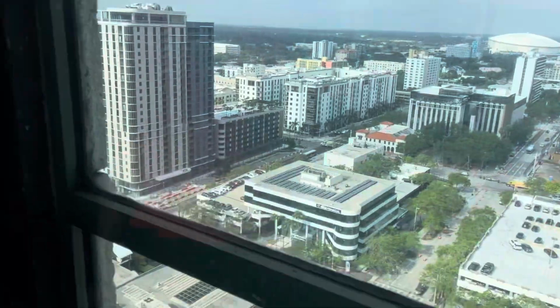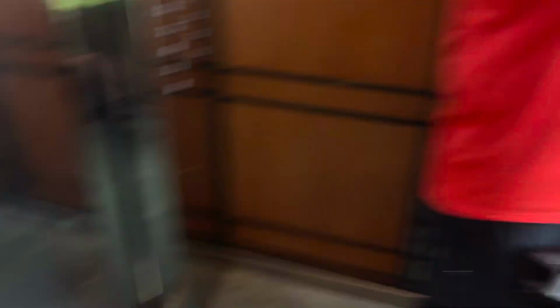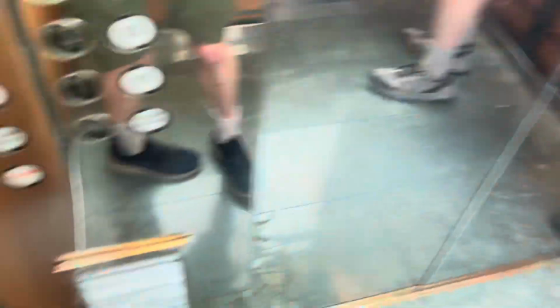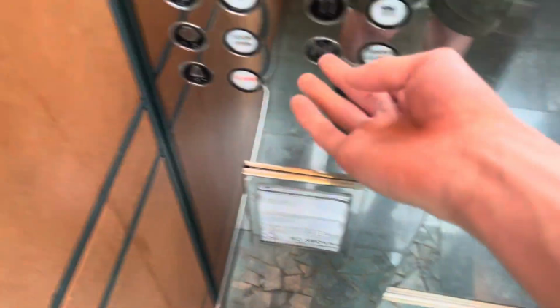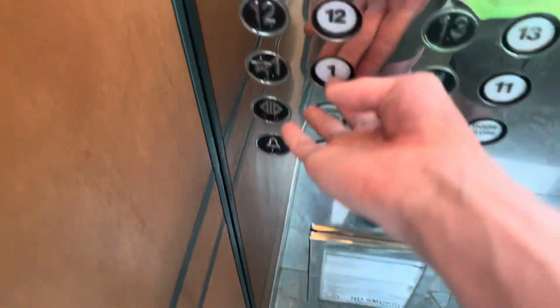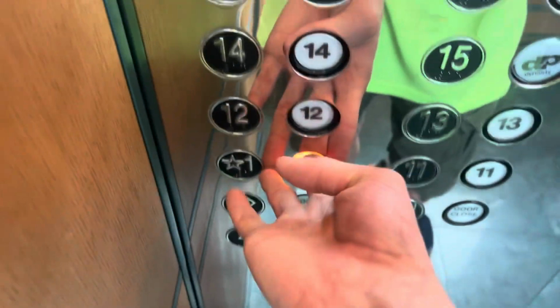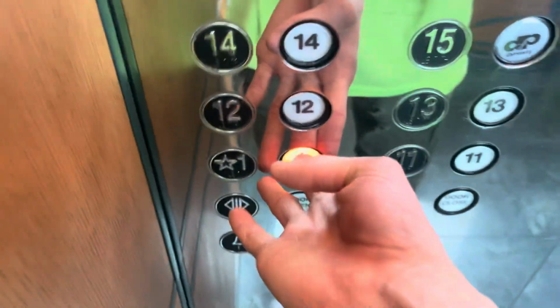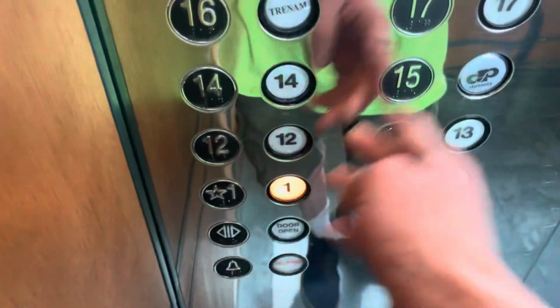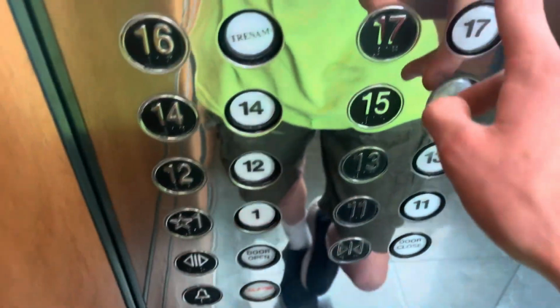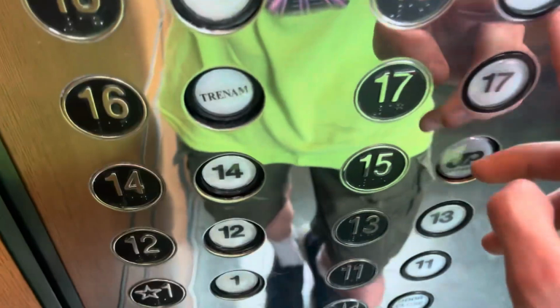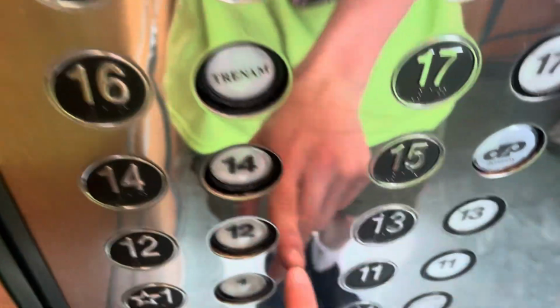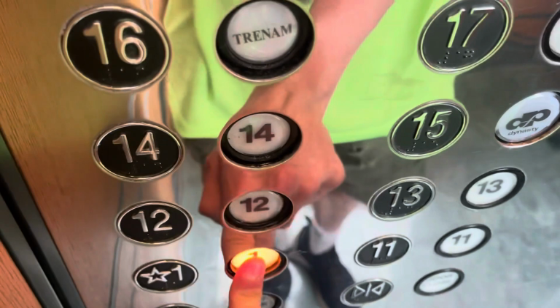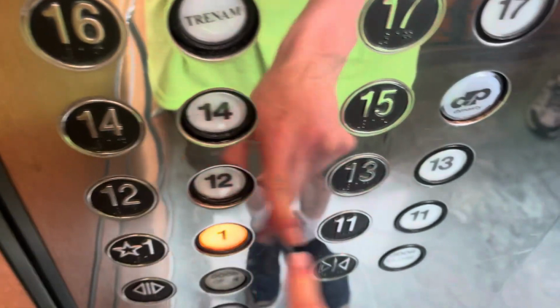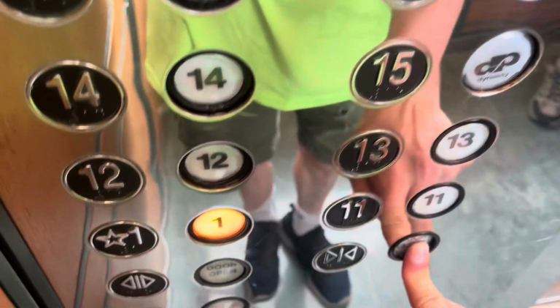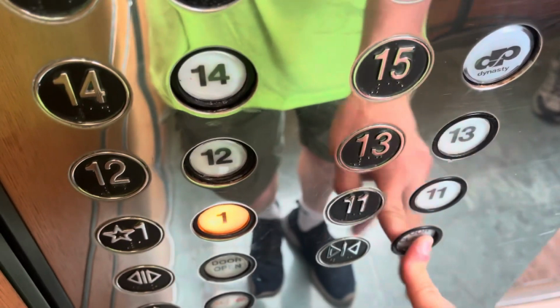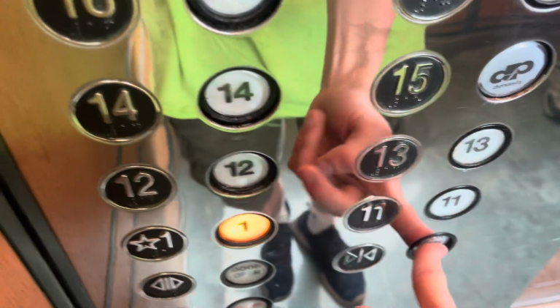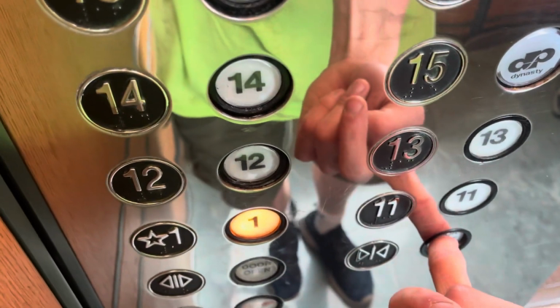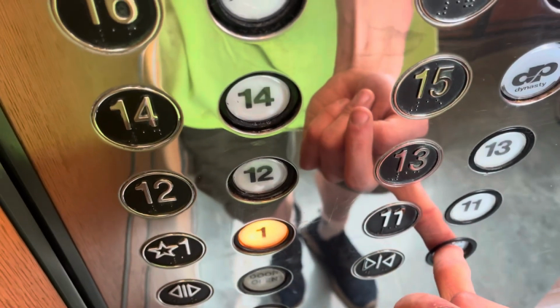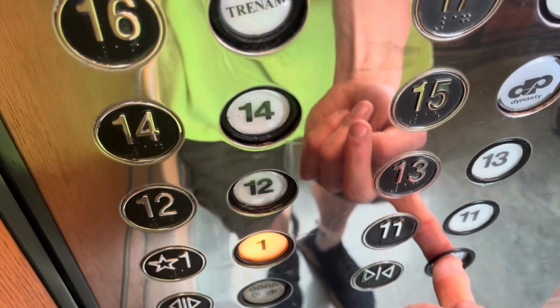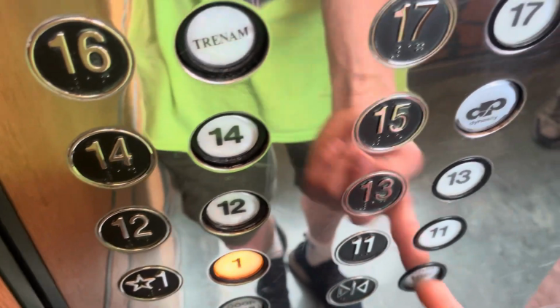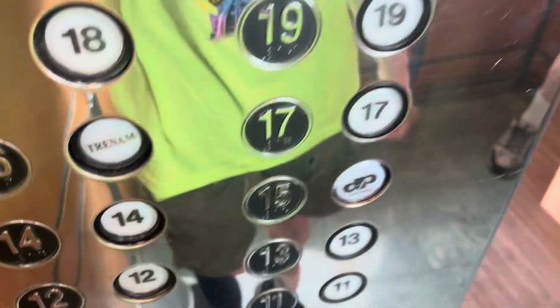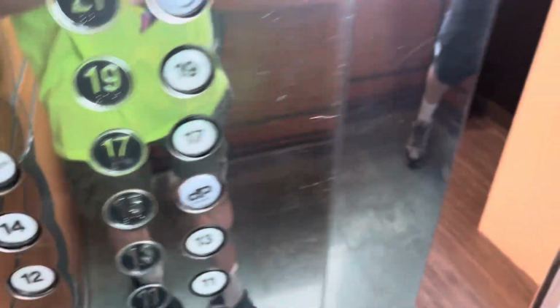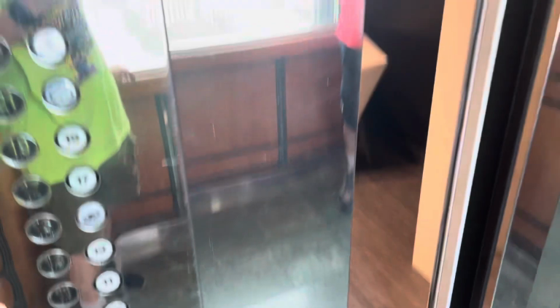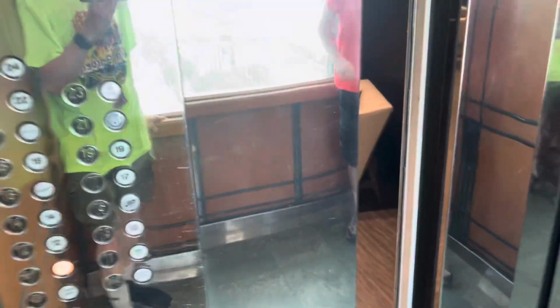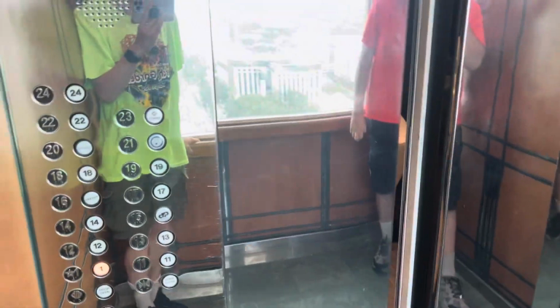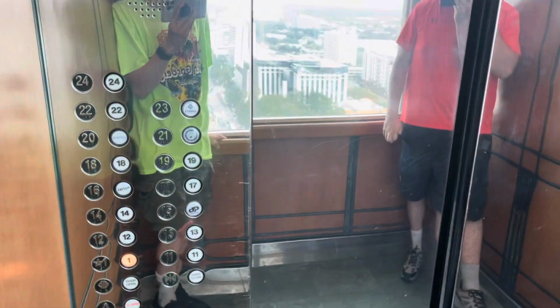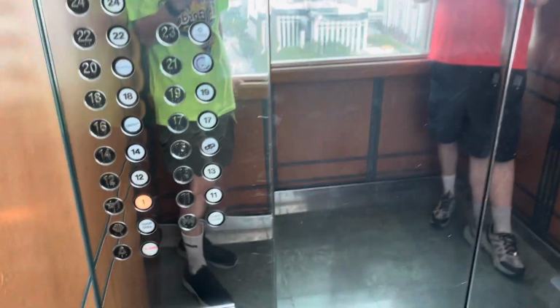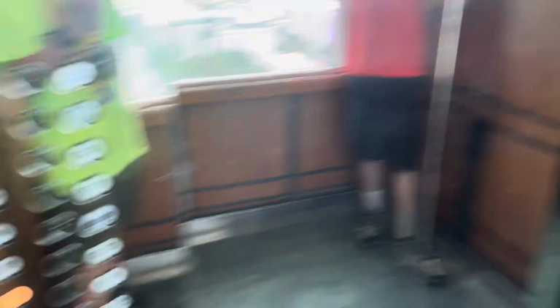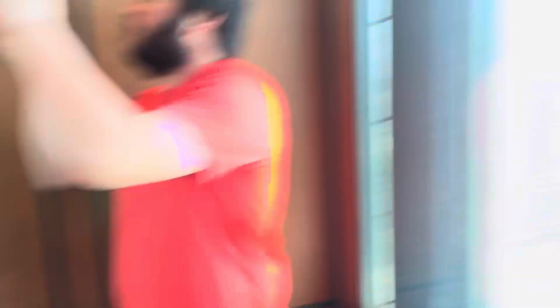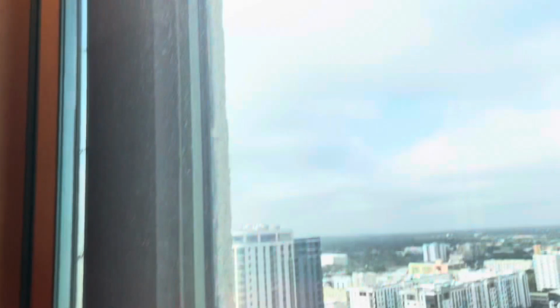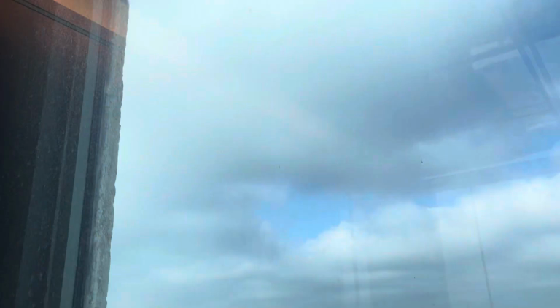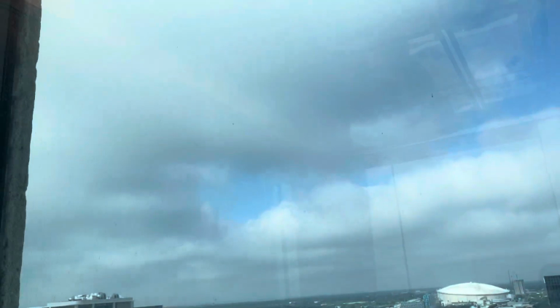We should definitely take one more ride — these are really cool. So we can get a full trip up to 19. There are call buttons on the outside up here too. This time we'll watch the numbers going down.